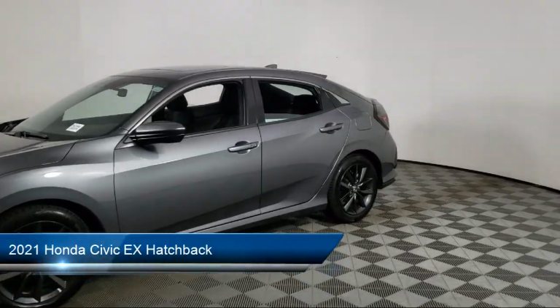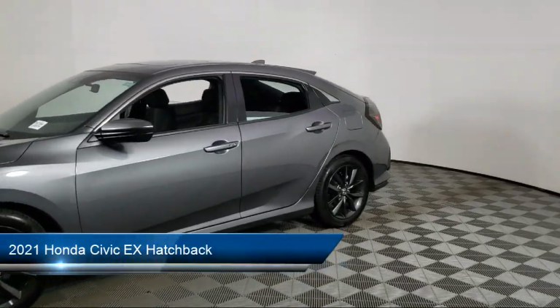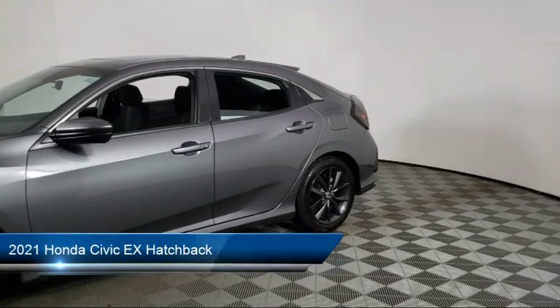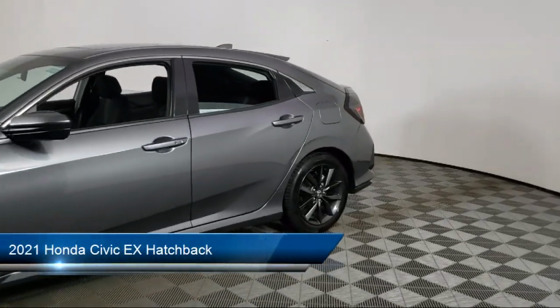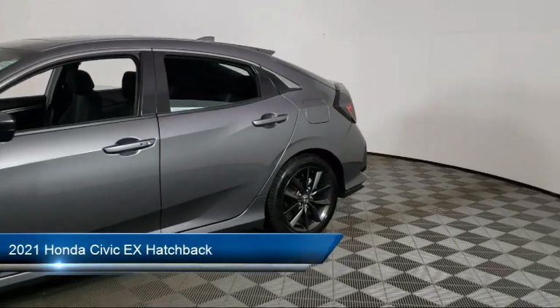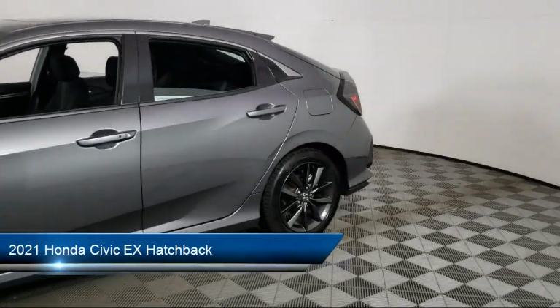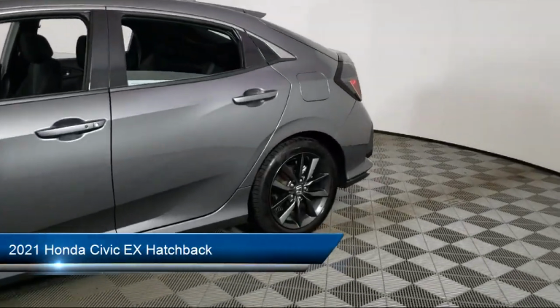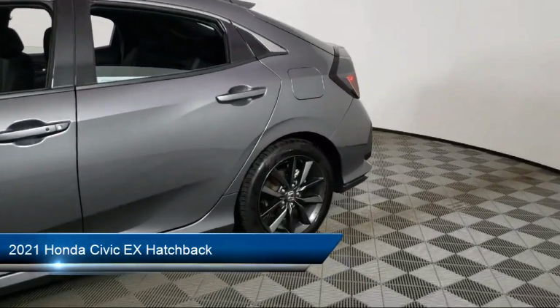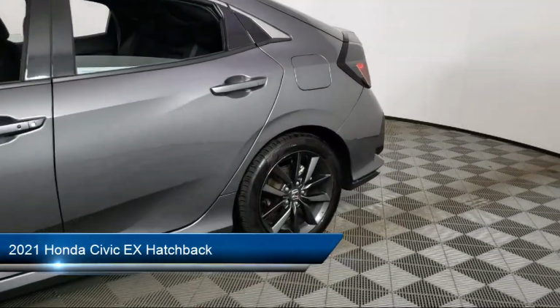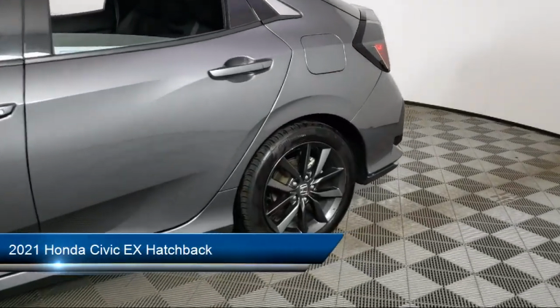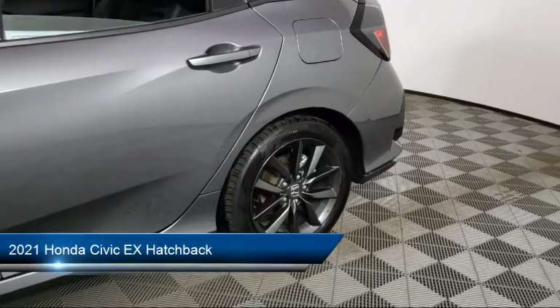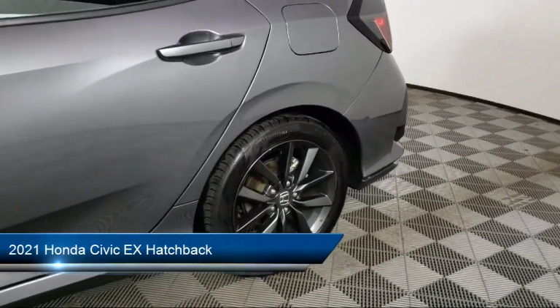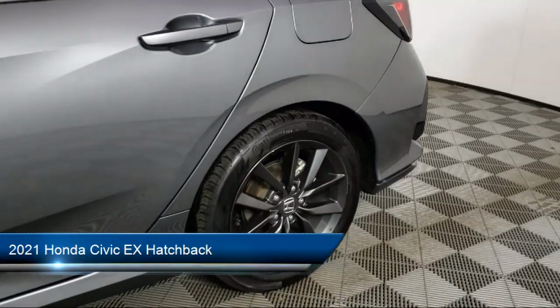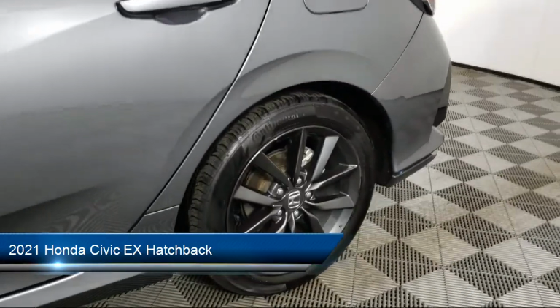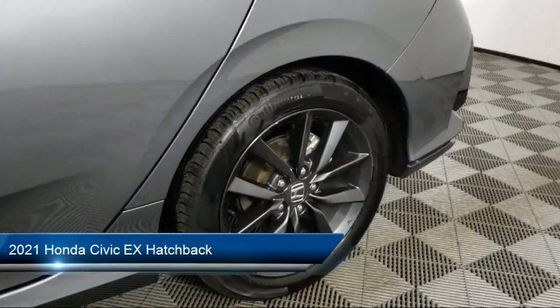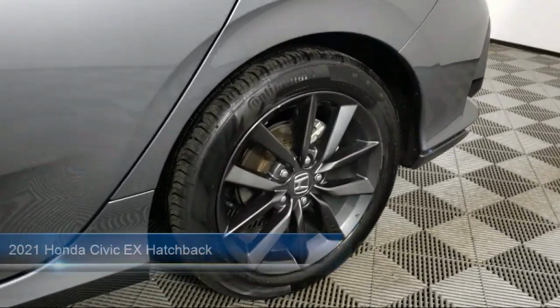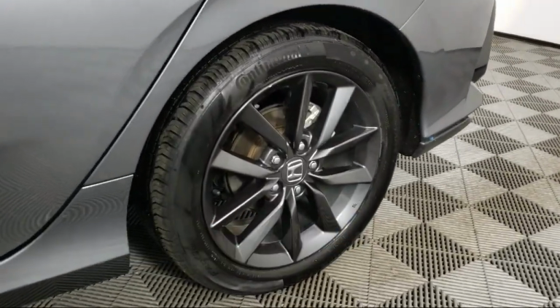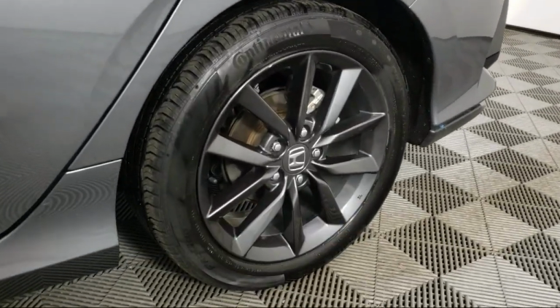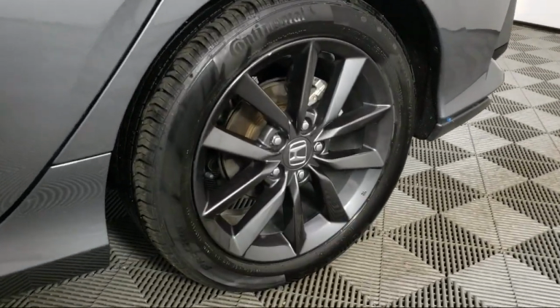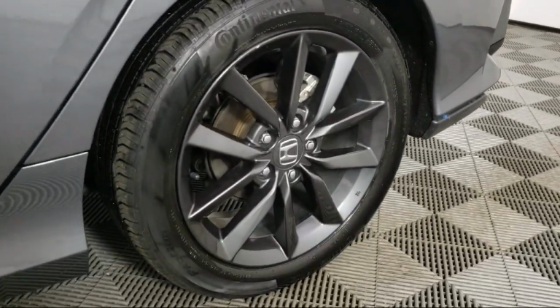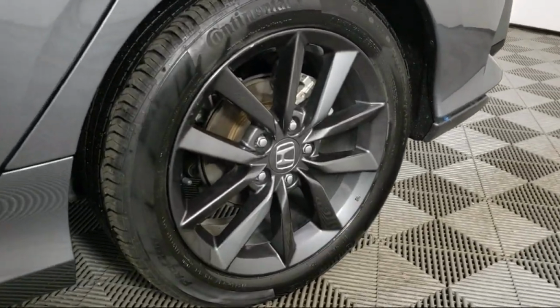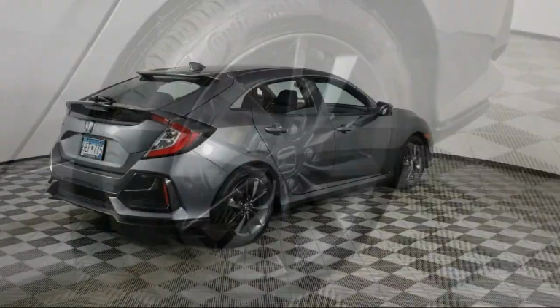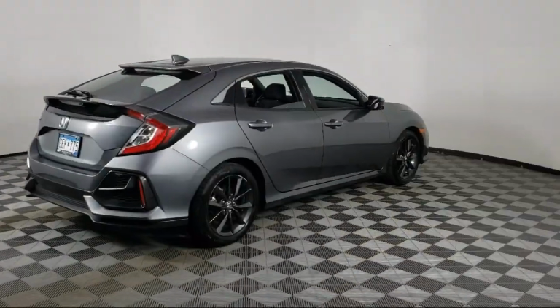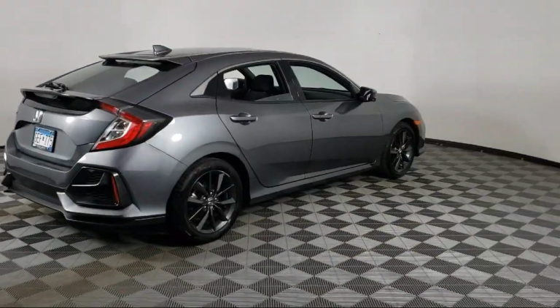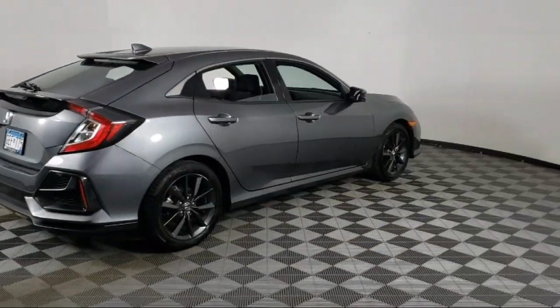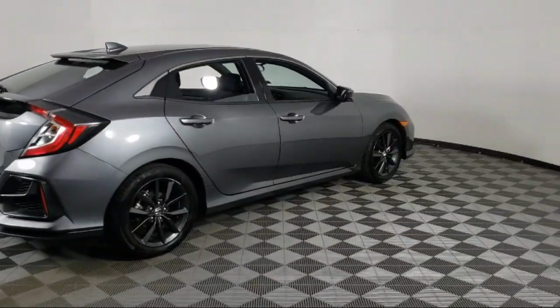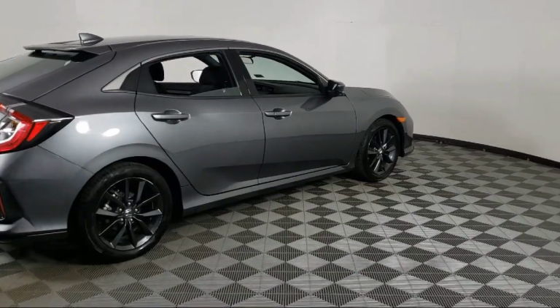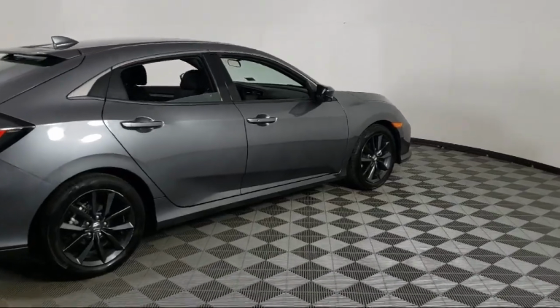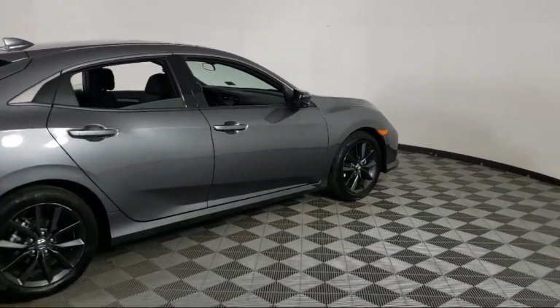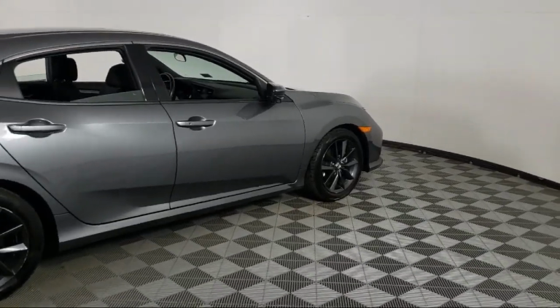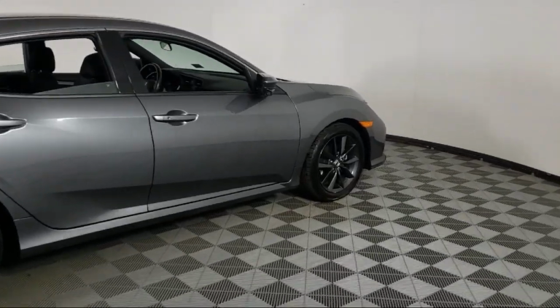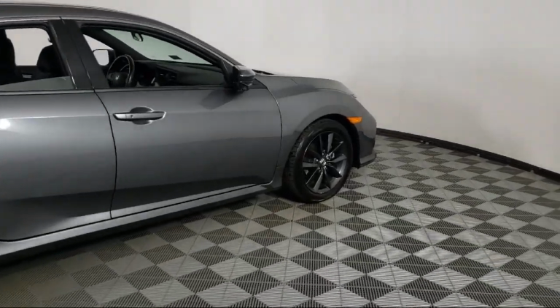It comes equipped with Rear View Camera, Heated Front Seats, Sirius XM Satellite Radio, Keyless Entry, Auto High Beam Headlamp Control, and Apple CarPlay and Android Auto.